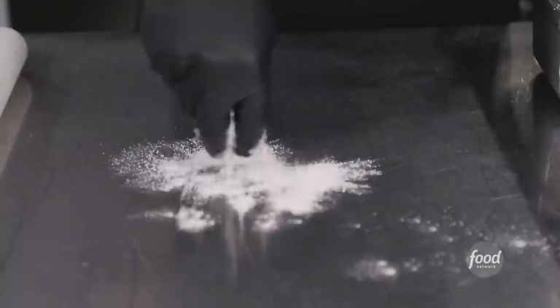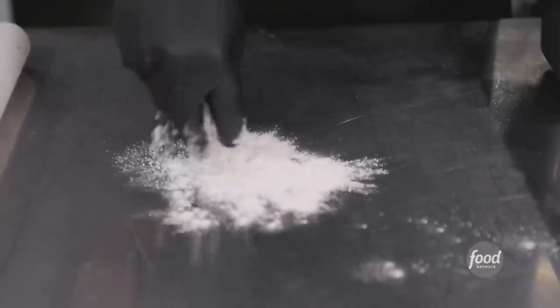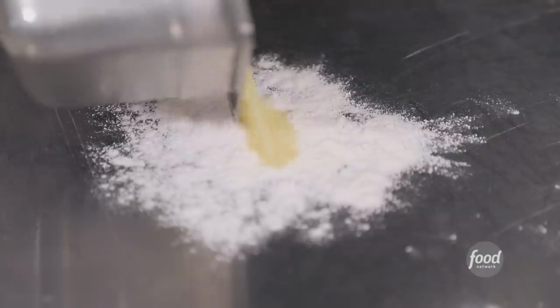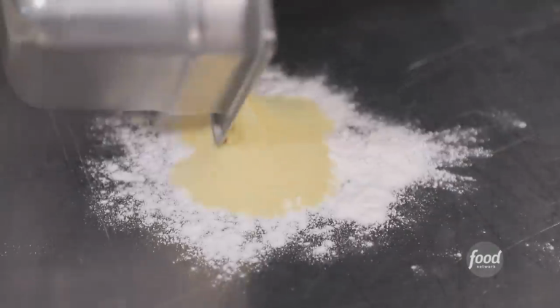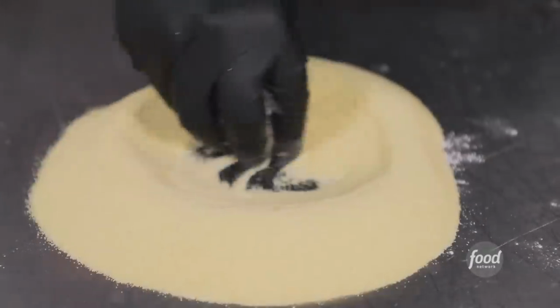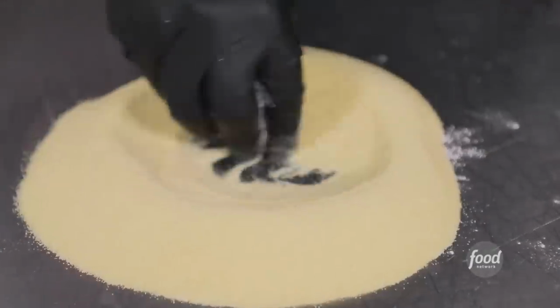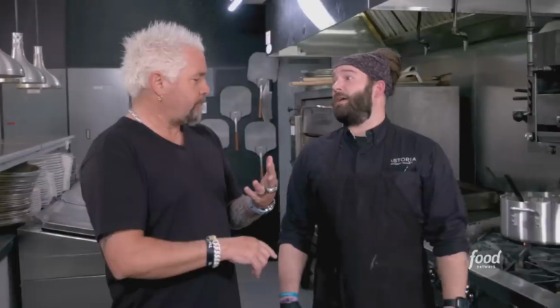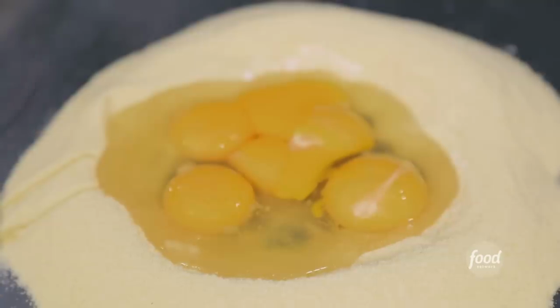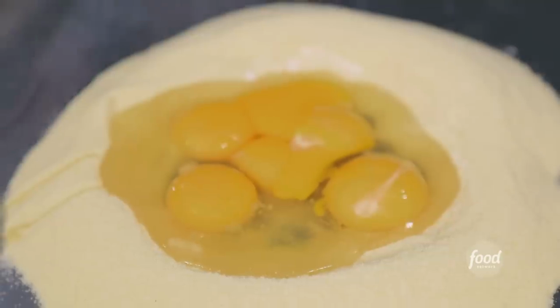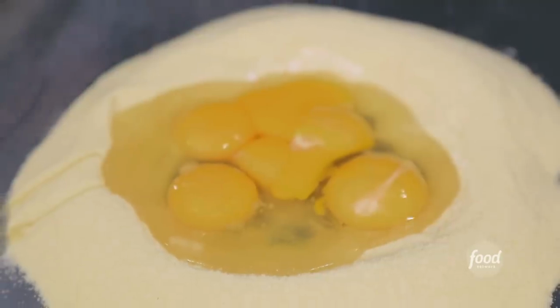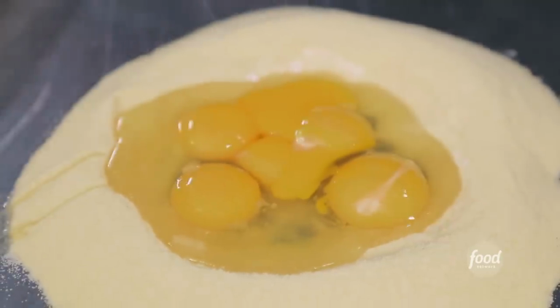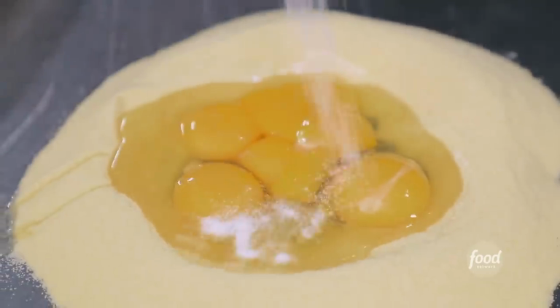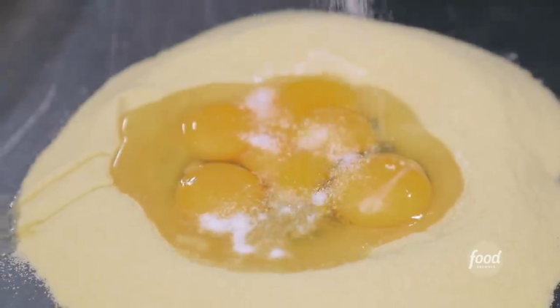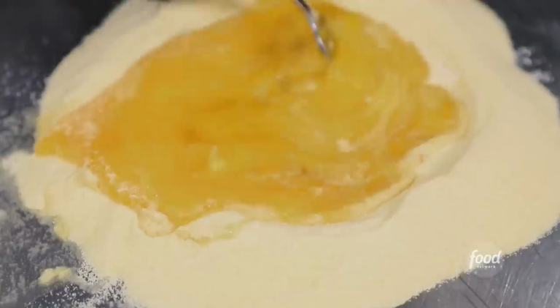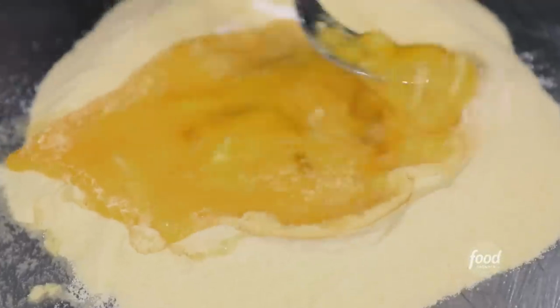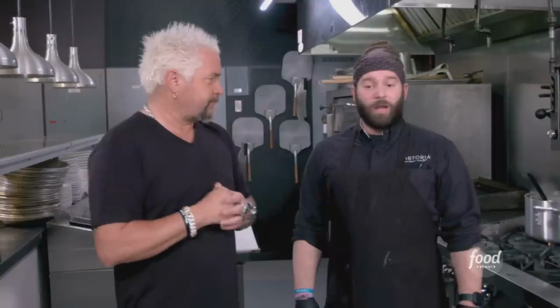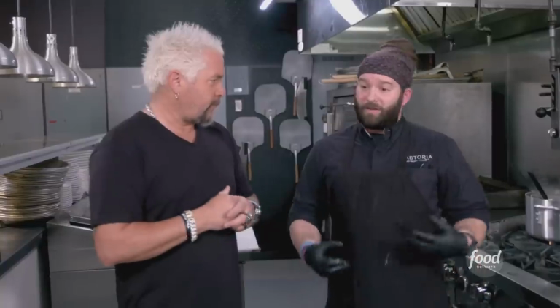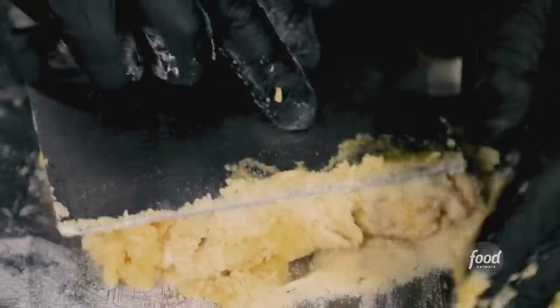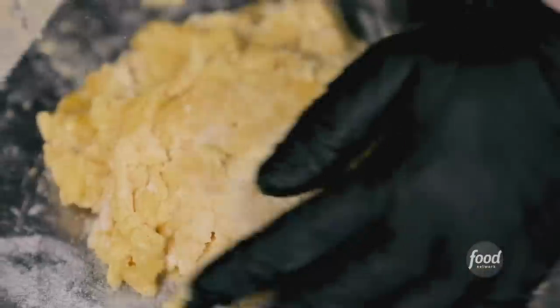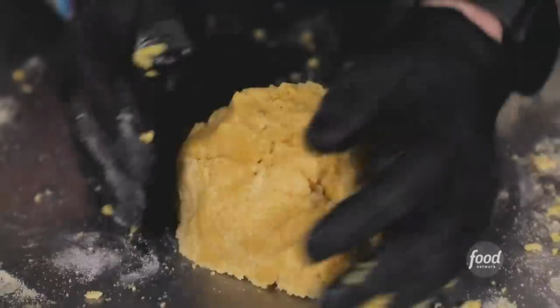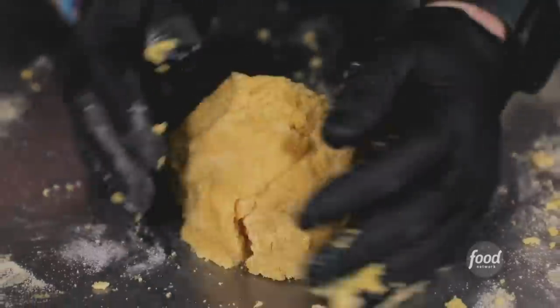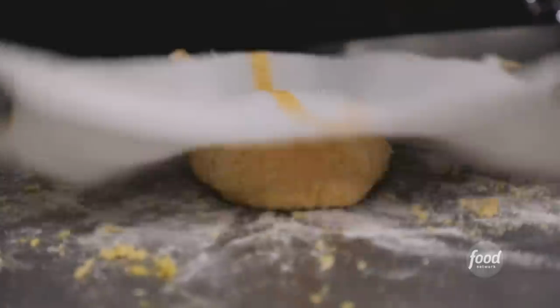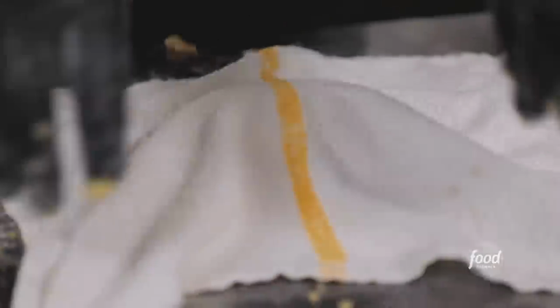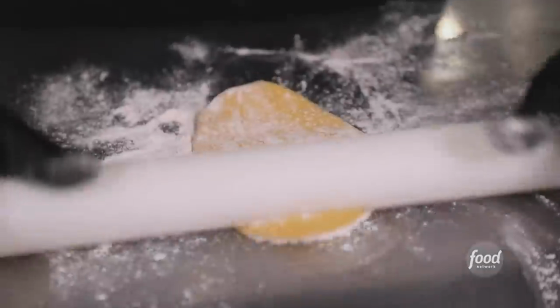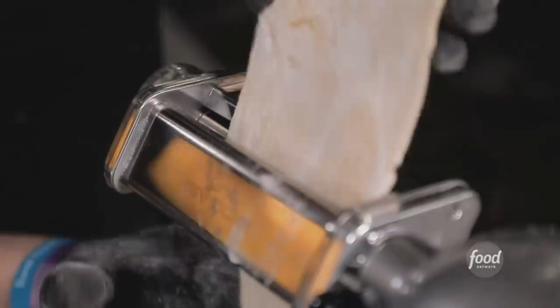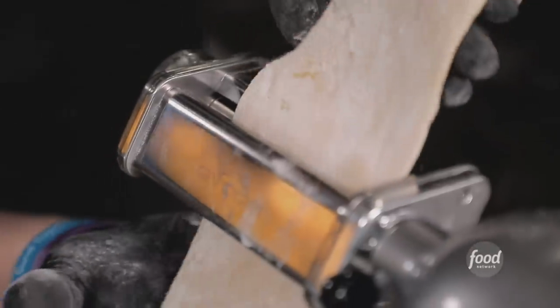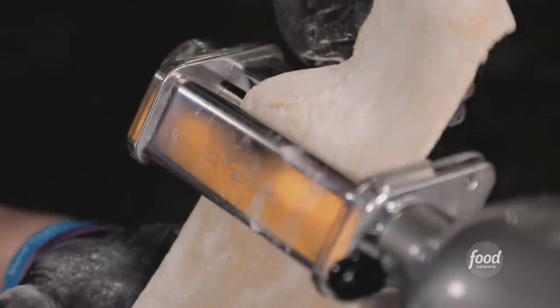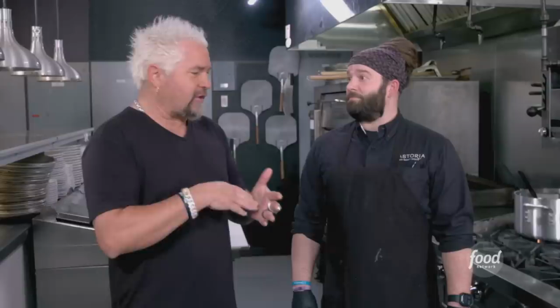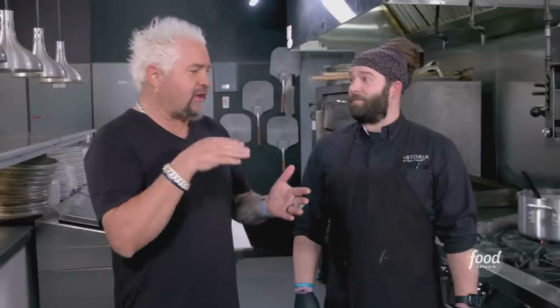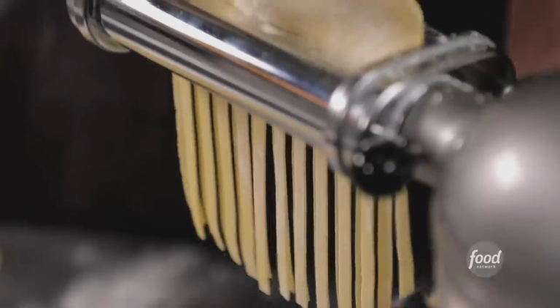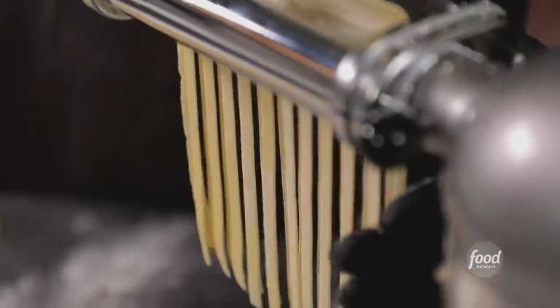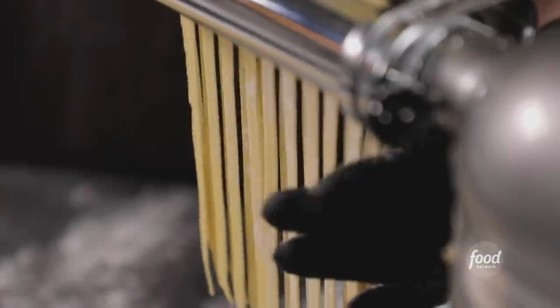You're gonna get us both kicked out of Cleveland! We'll get into making the pasta: all-purpose flour, semolina flour, eggs and egg yolks, salt — traditional pasta. We're hand-mixing the dough, letting it rest for about 30 minutes, and then we'll start sheeting it. We're gonna end with fettuccine.